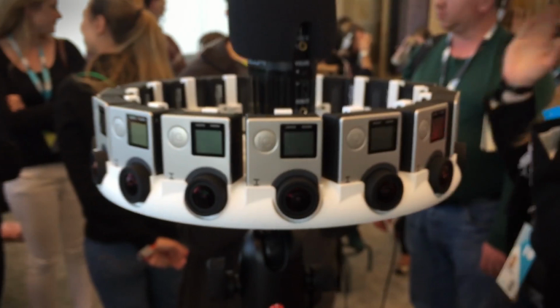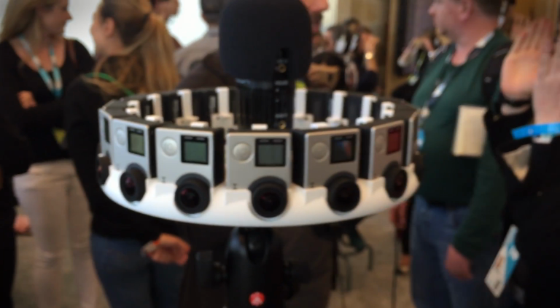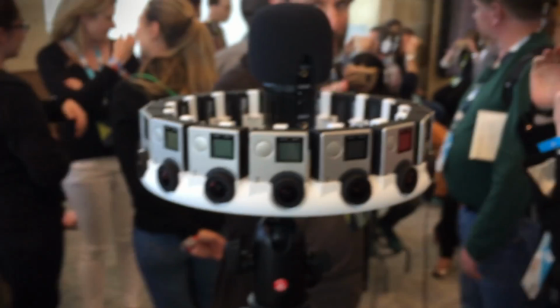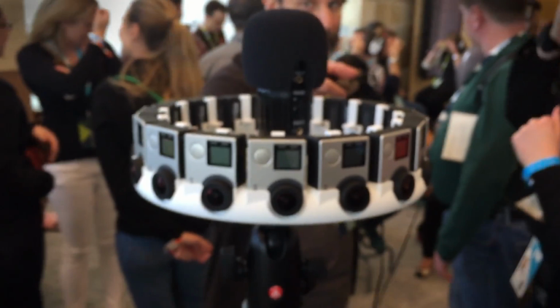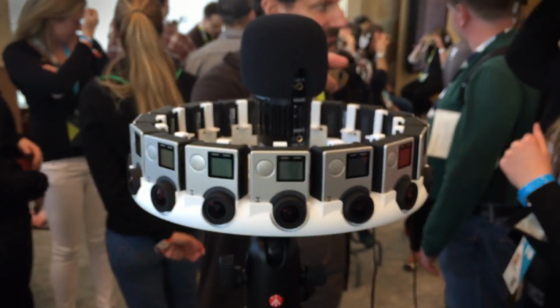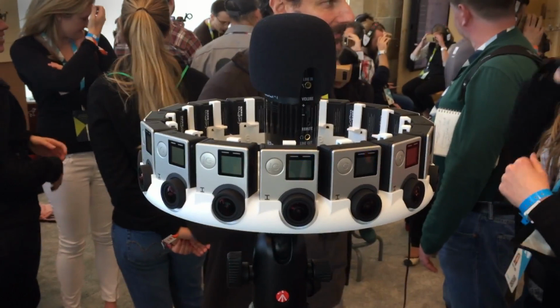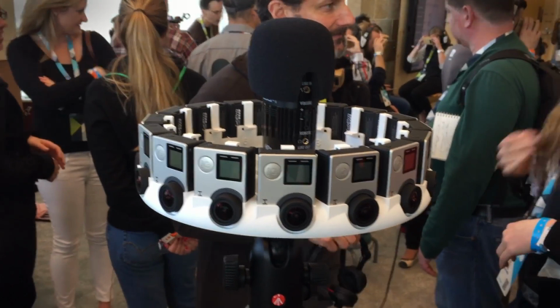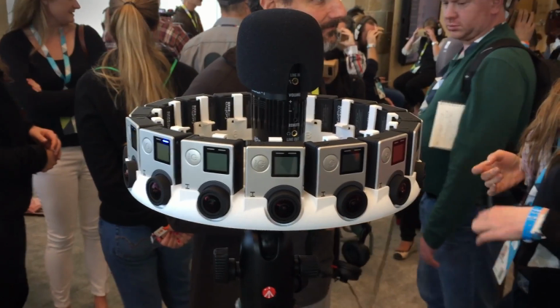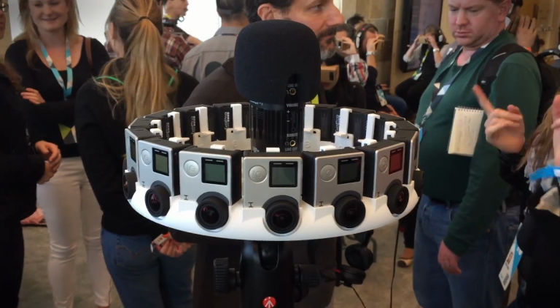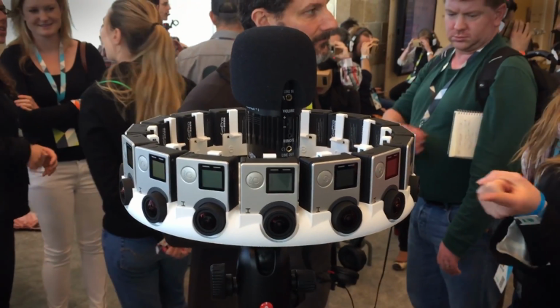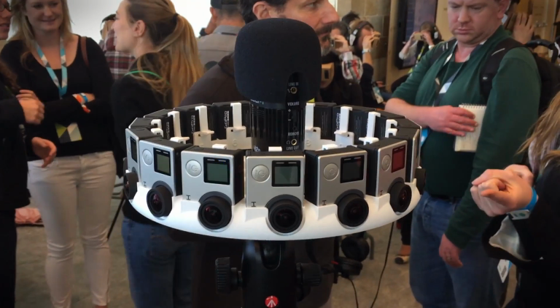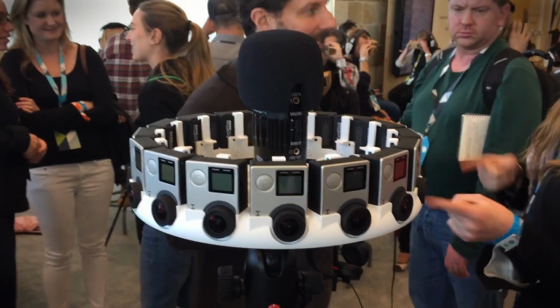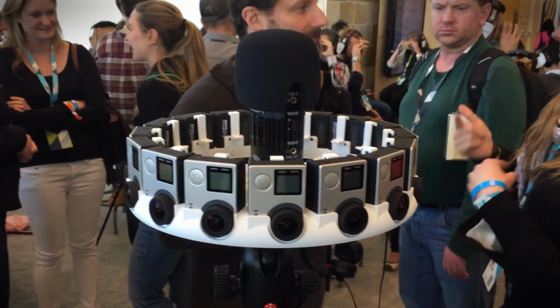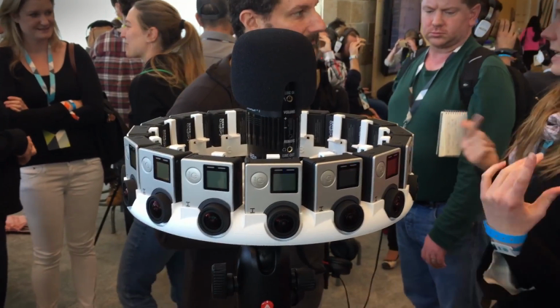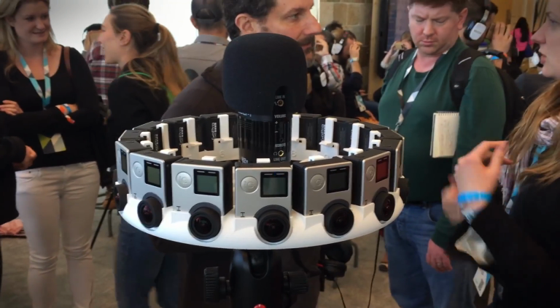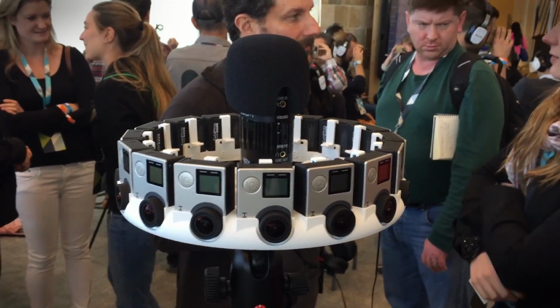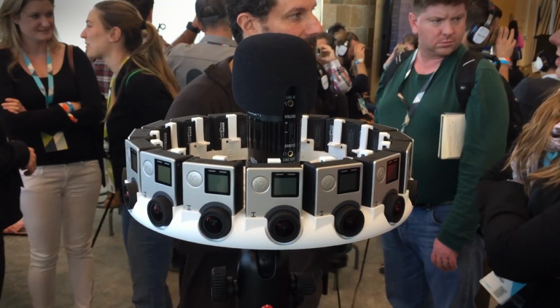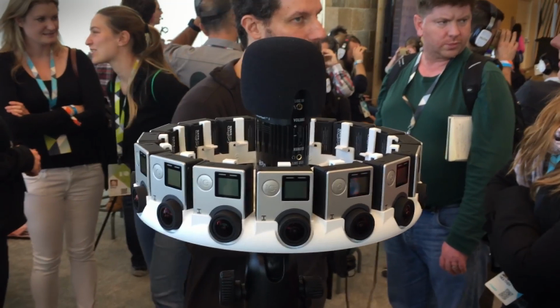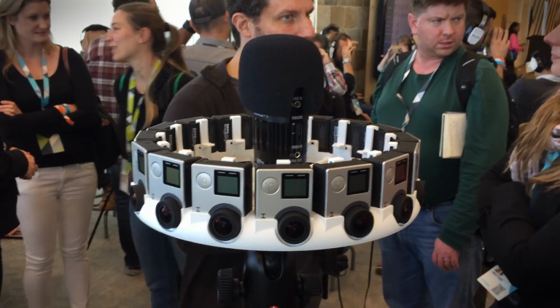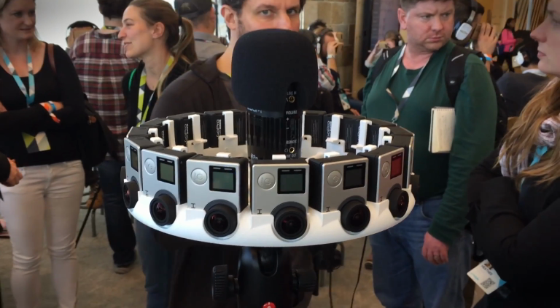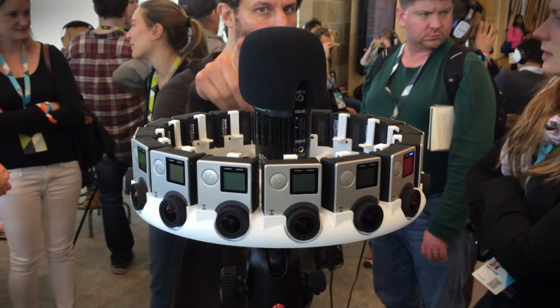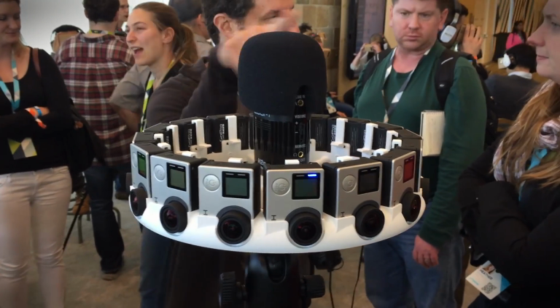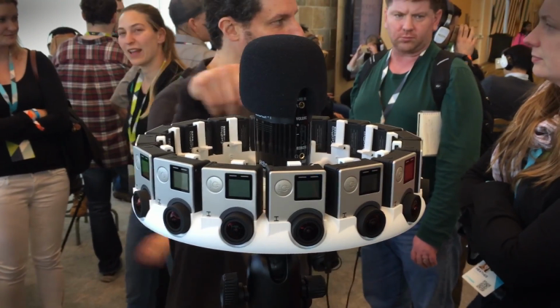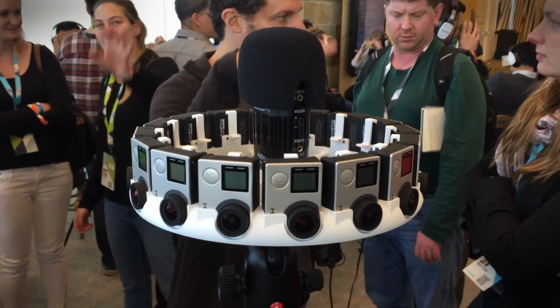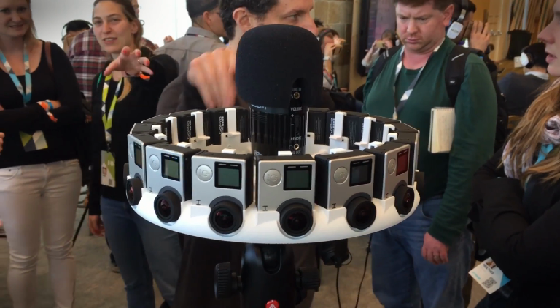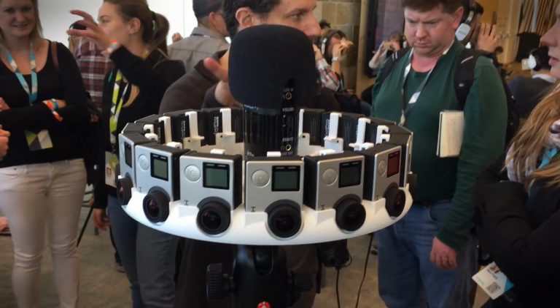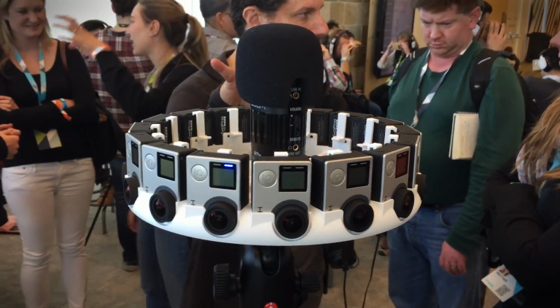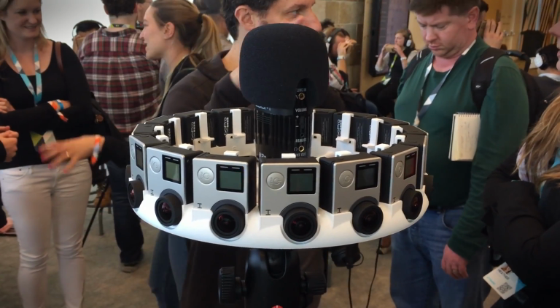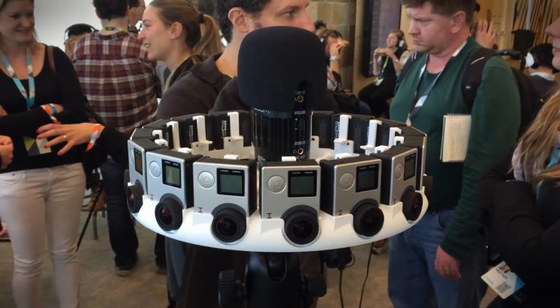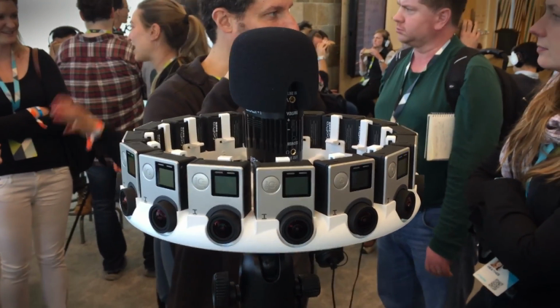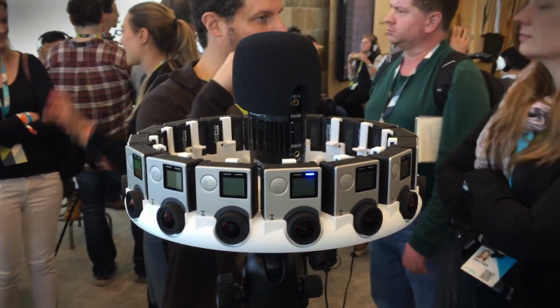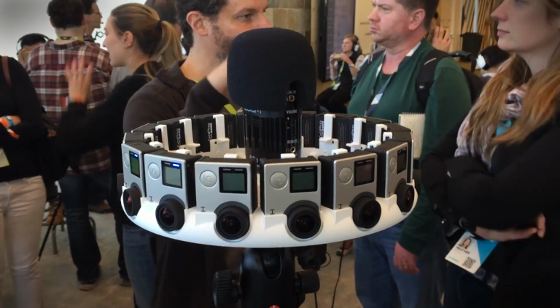What Google Jump does is take all of the video from these 16 cameras and stitch them together into one feed that is both 360 degrees around and actually has stereoscopic depth data.